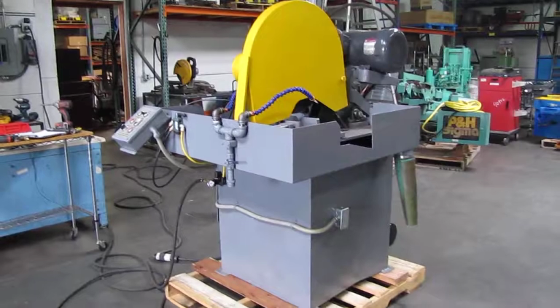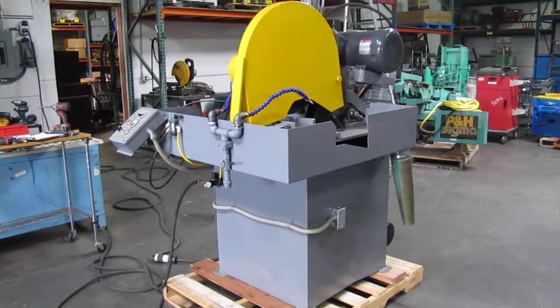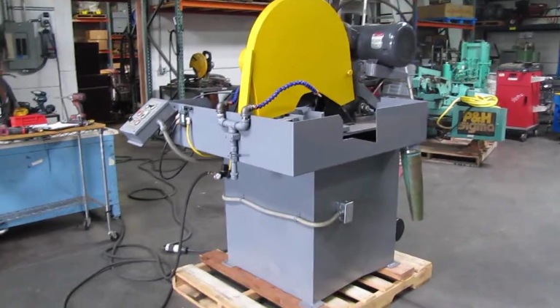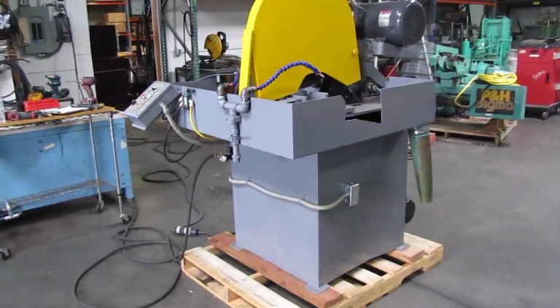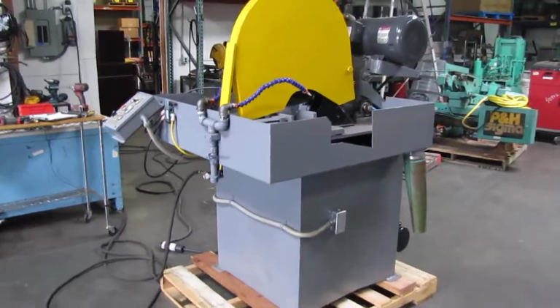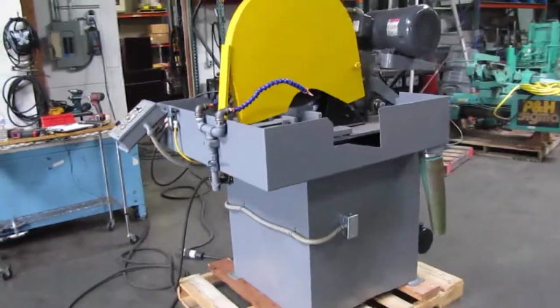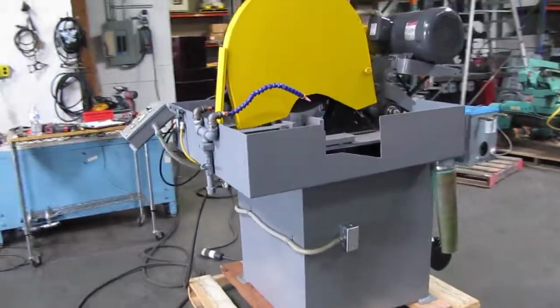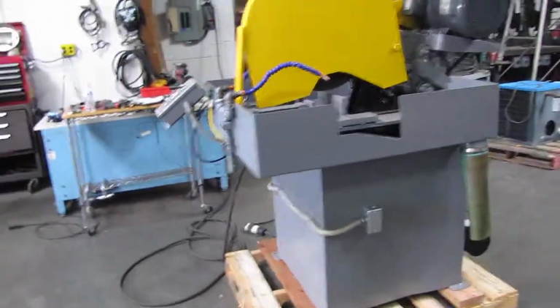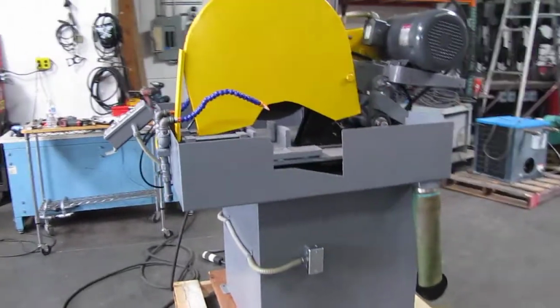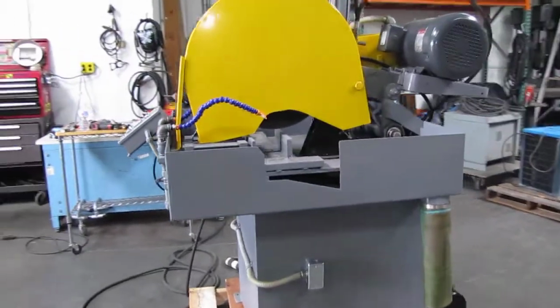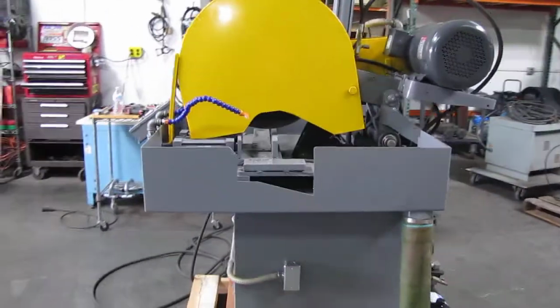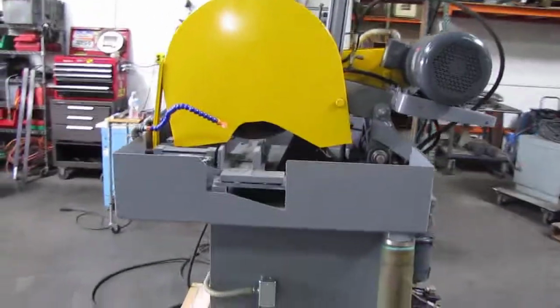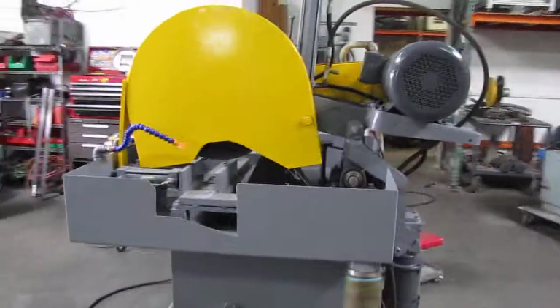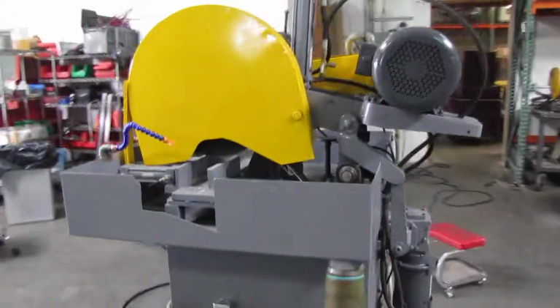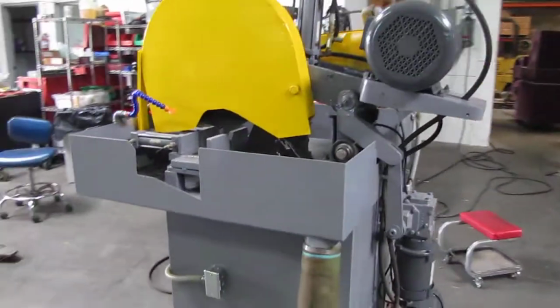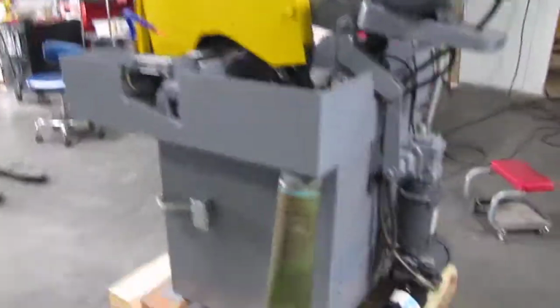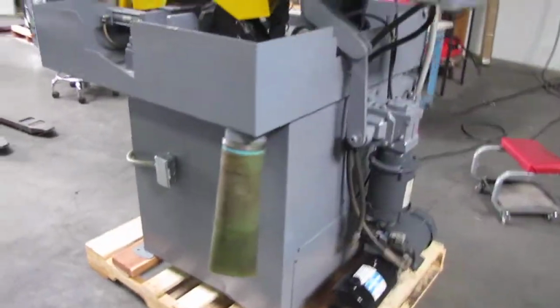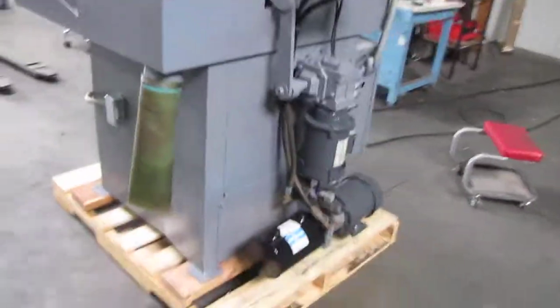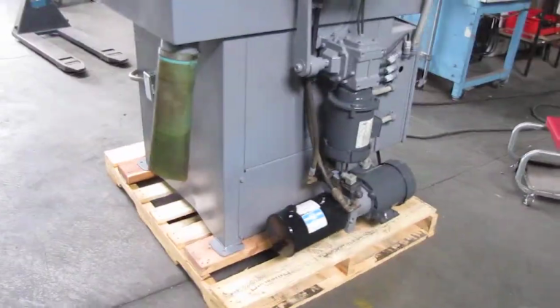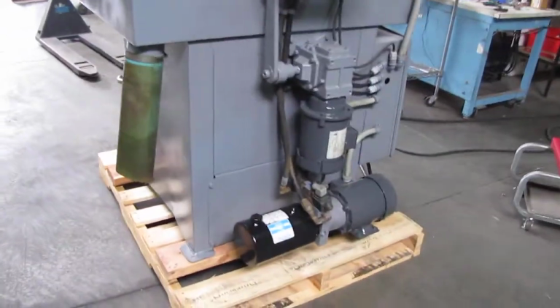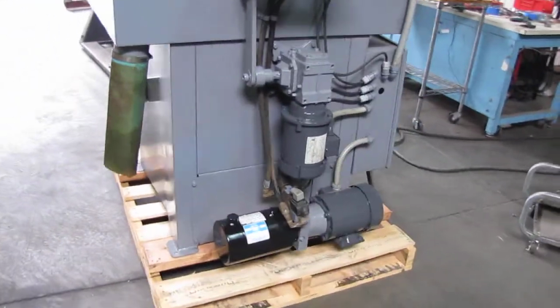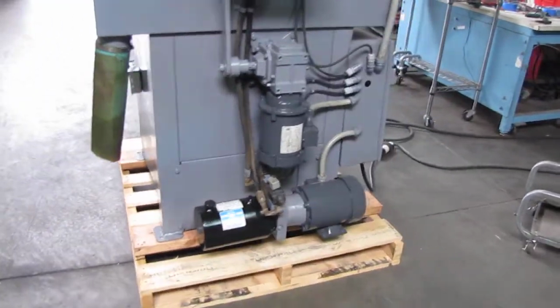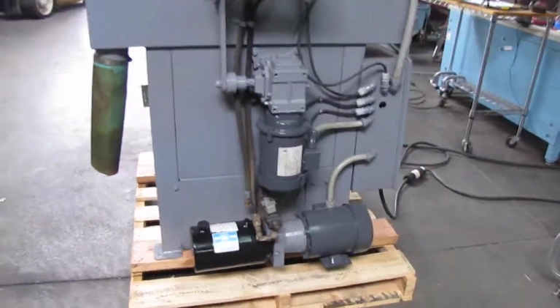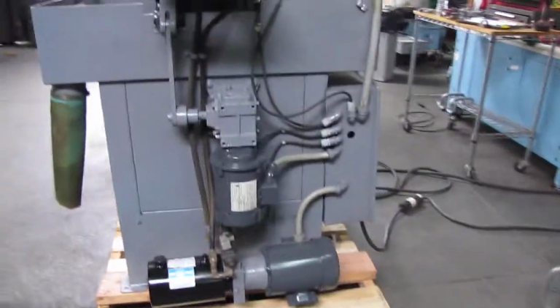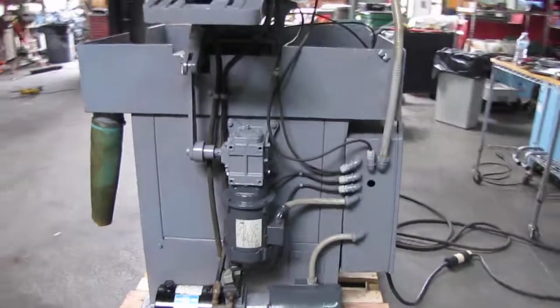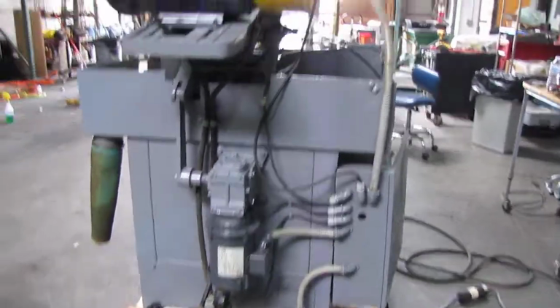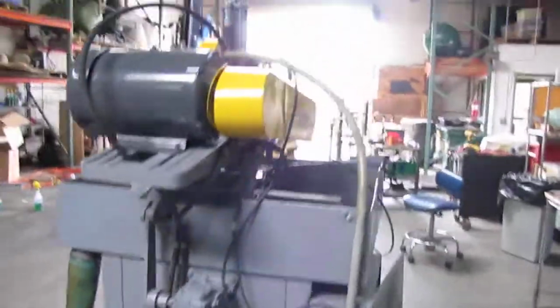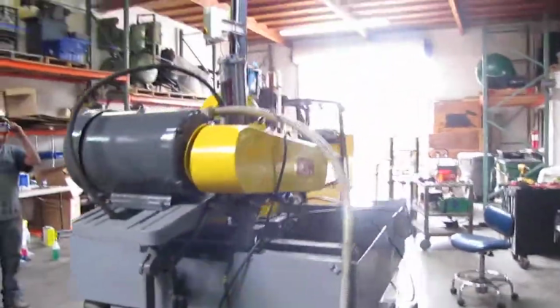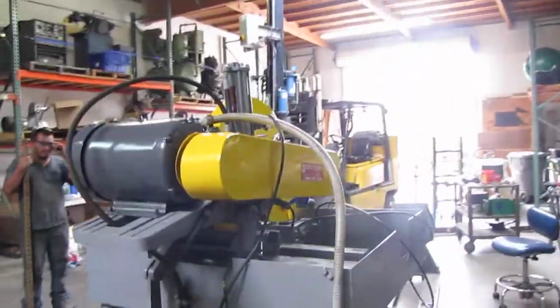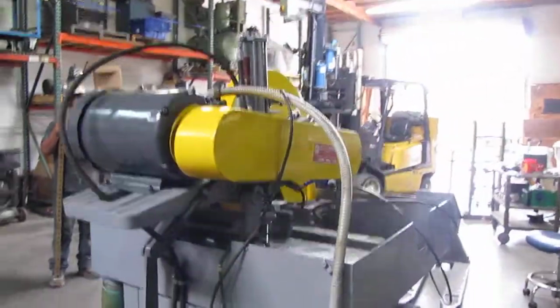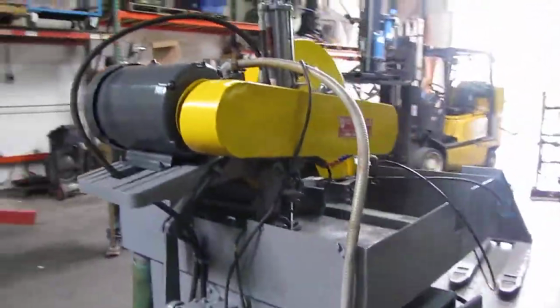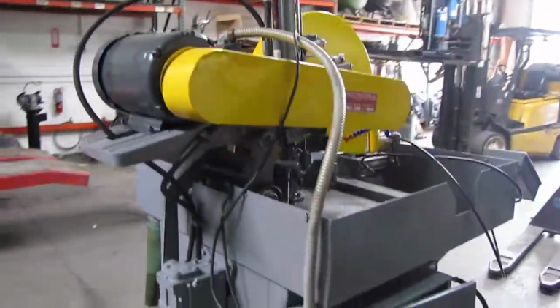Here we have an Everett 20 inch abrasive cutoff saw. We got it hooked up to 220 volt three-phase power as well as a compressed air line.